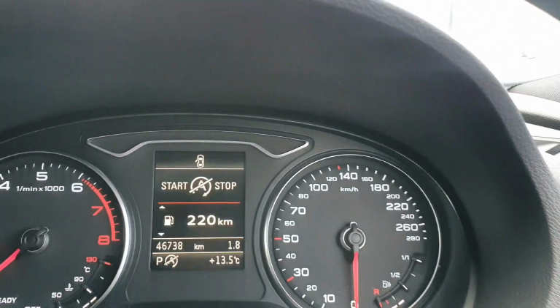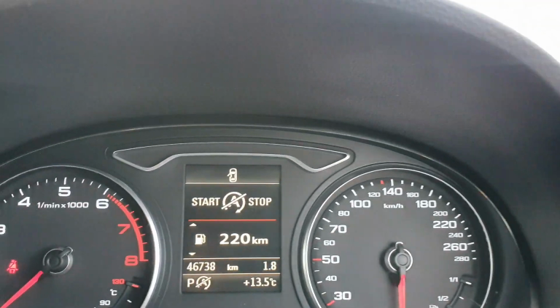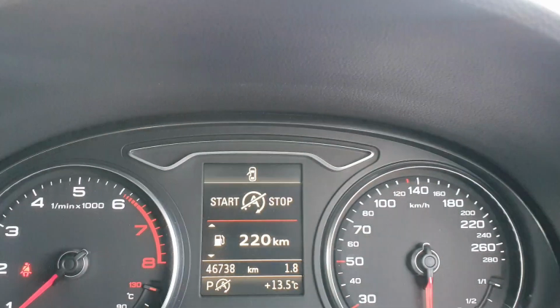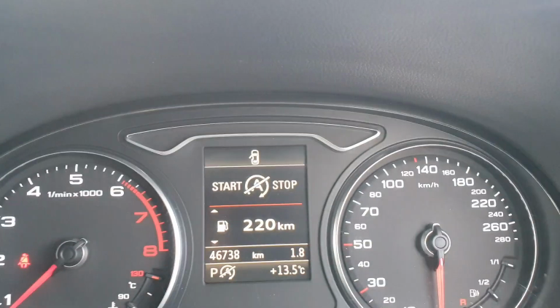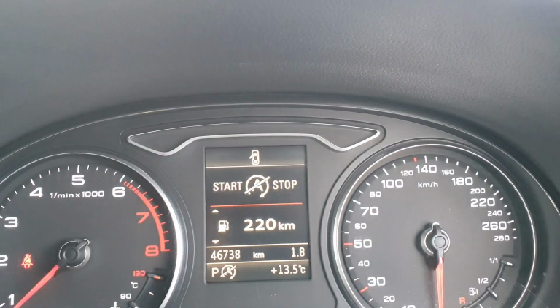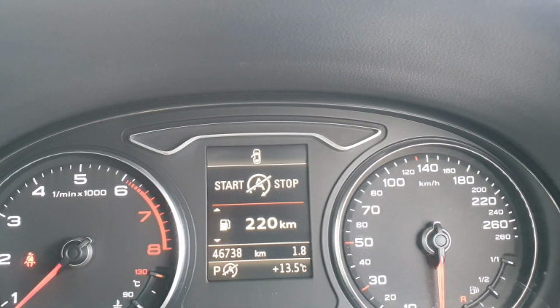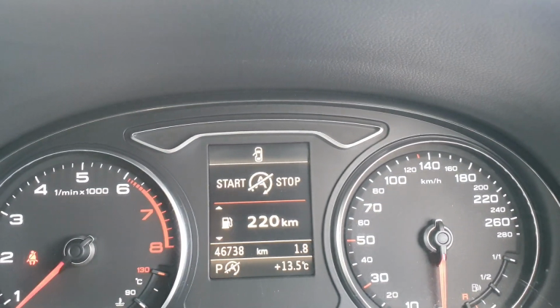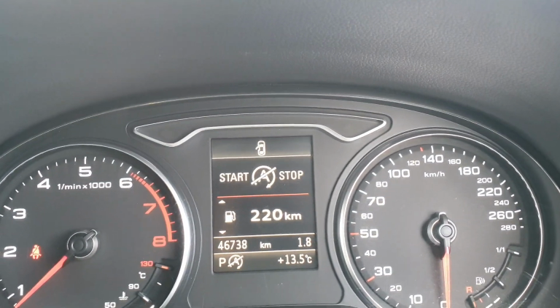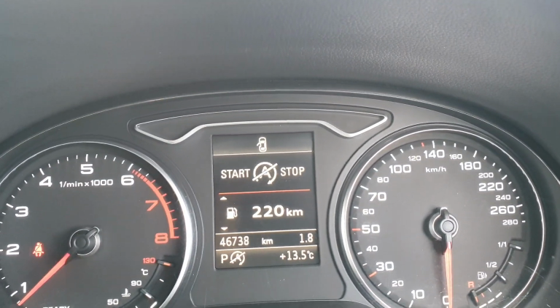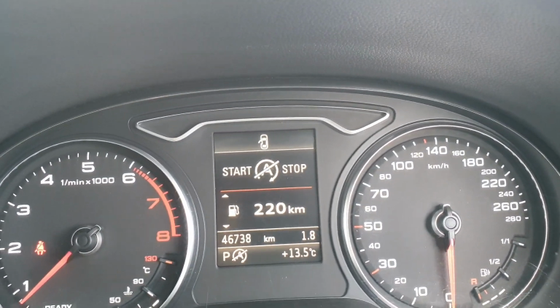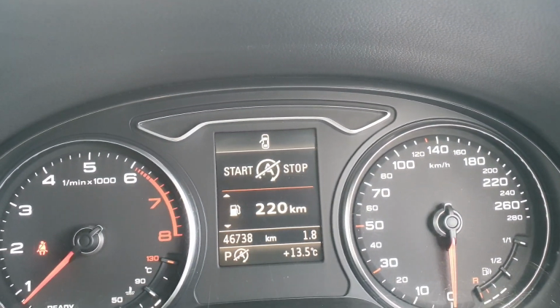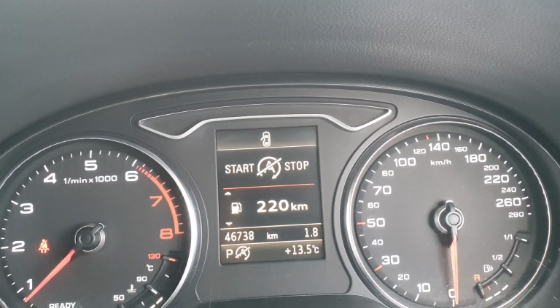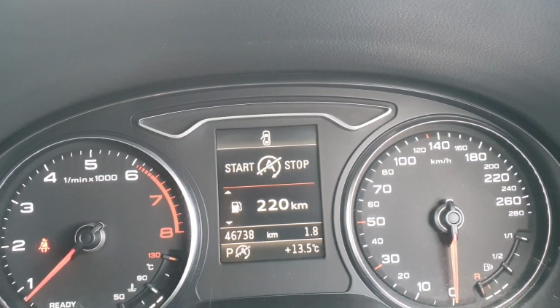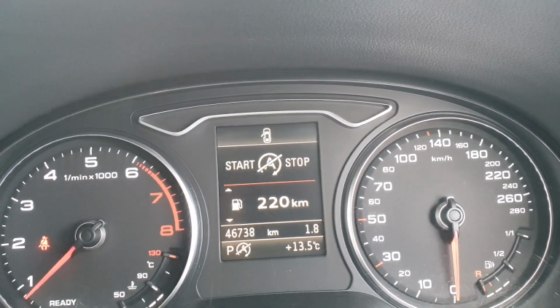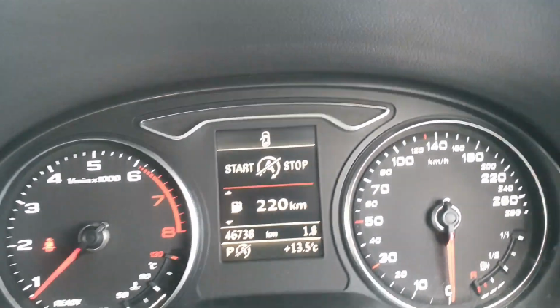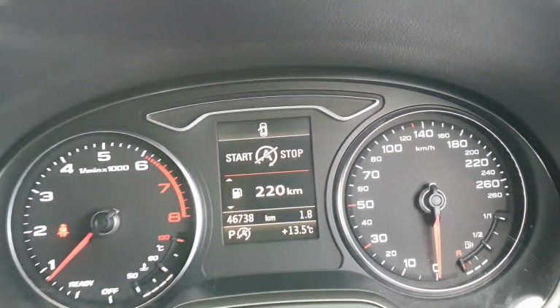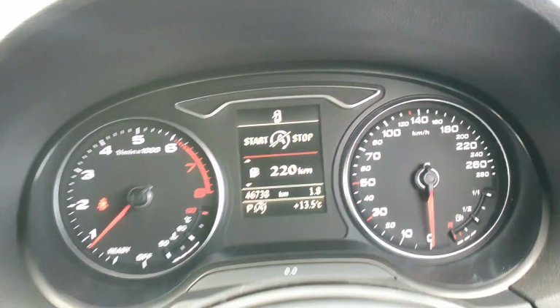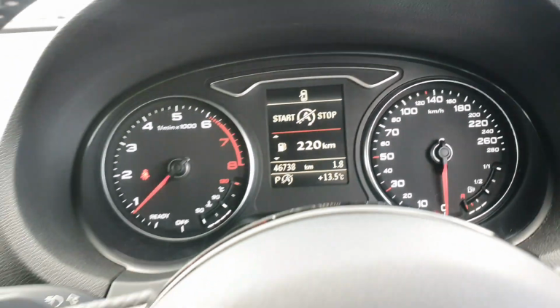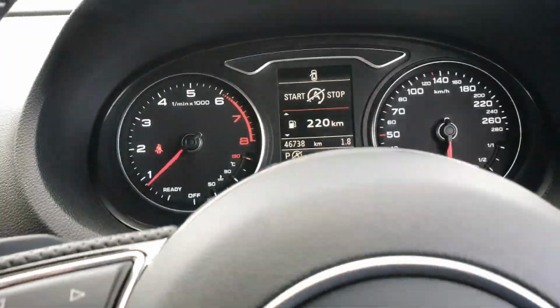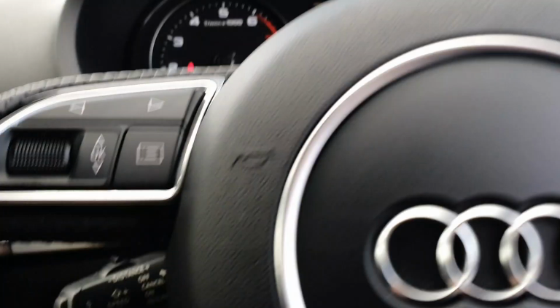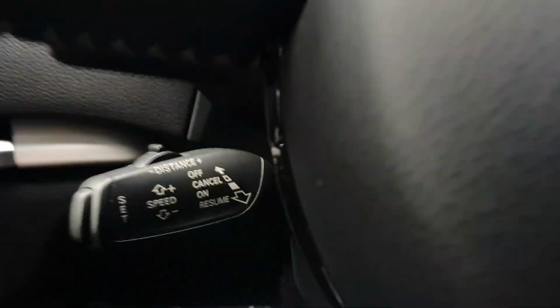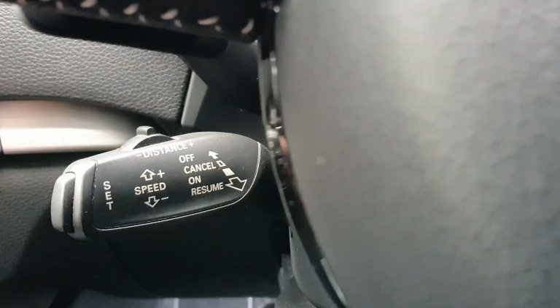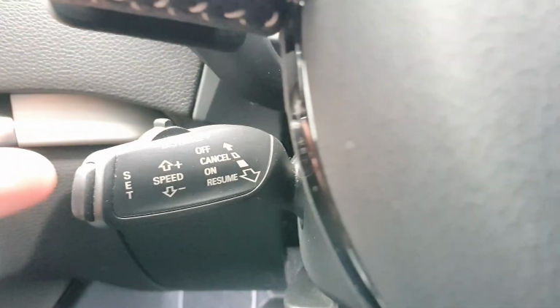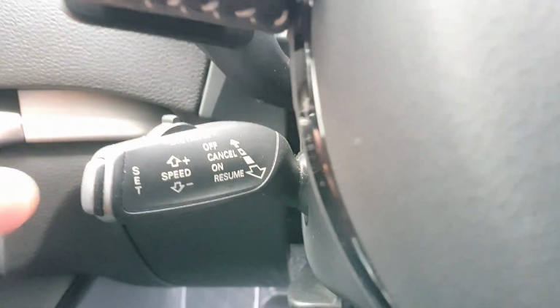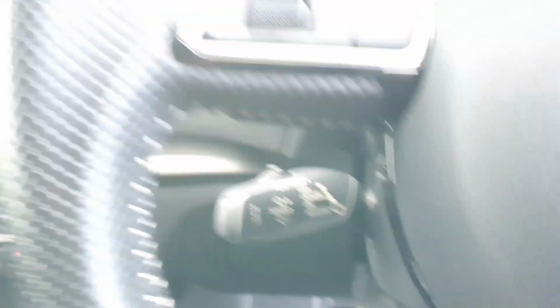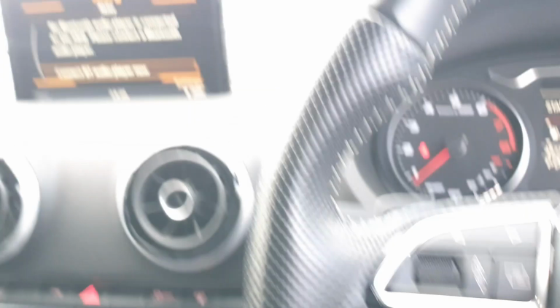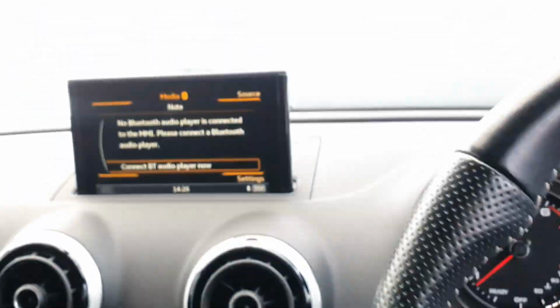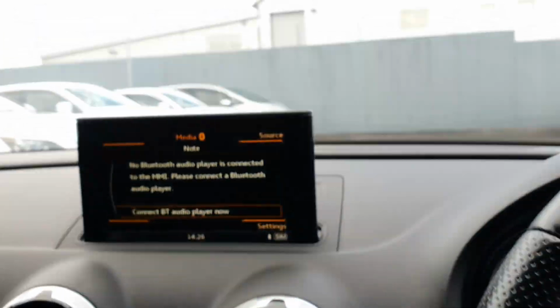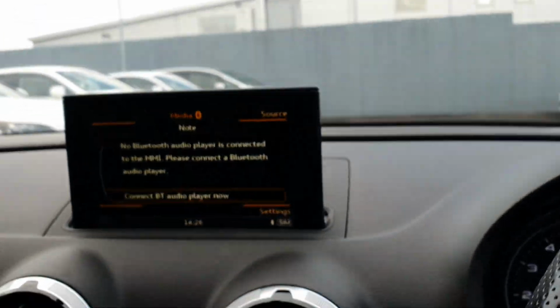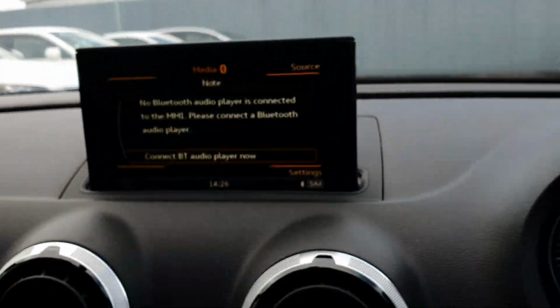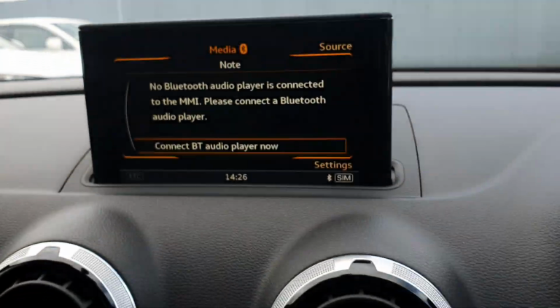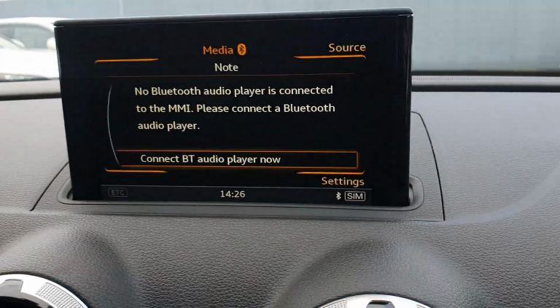The mileage on this one is 46,738 kilometres. It's got cruise control and Bluetooth connectivity.